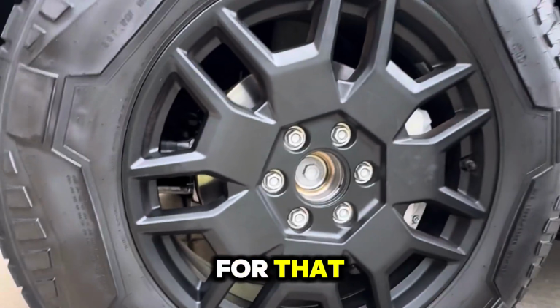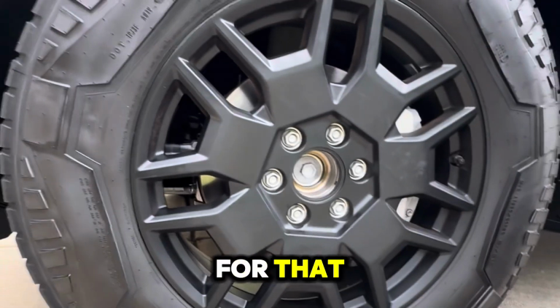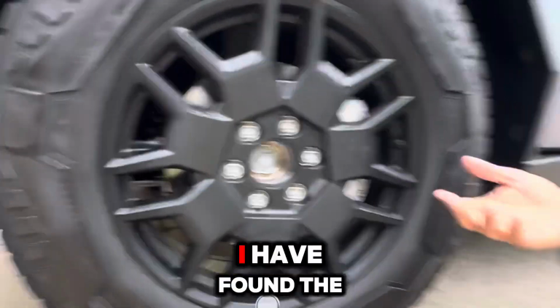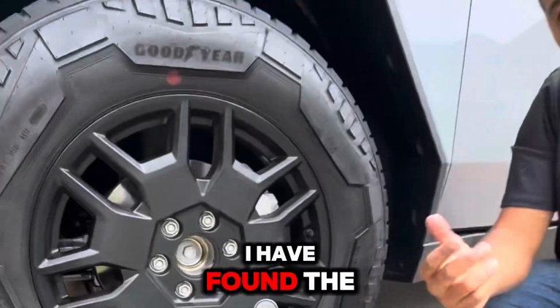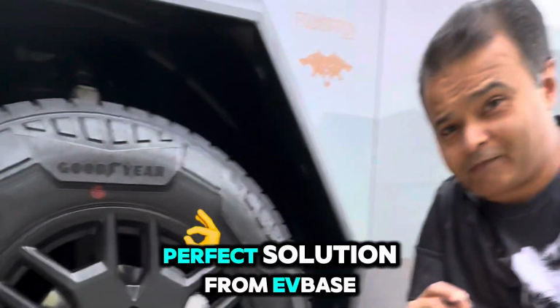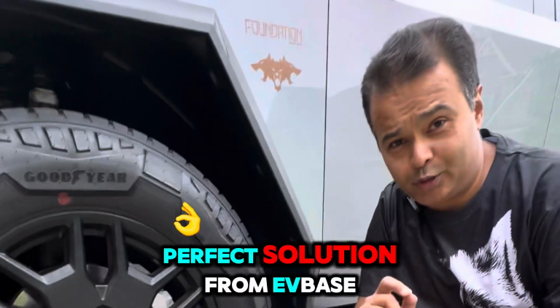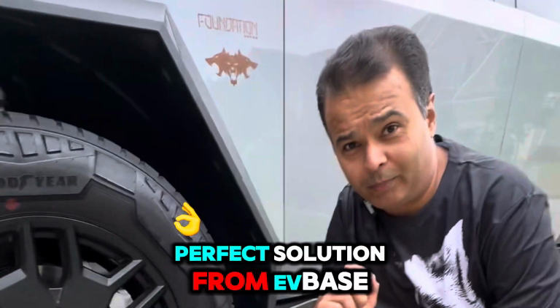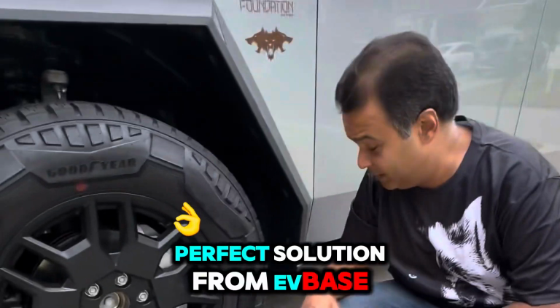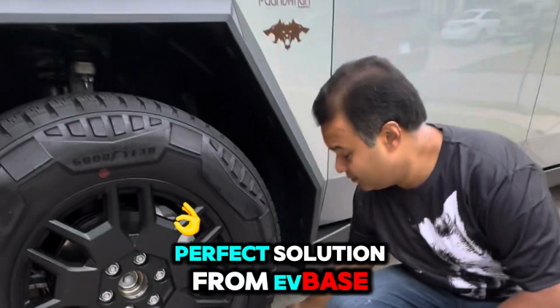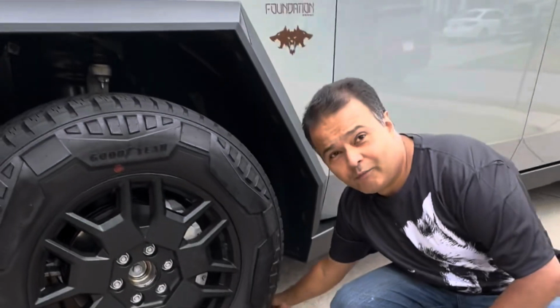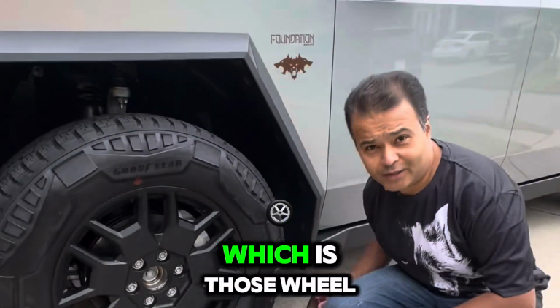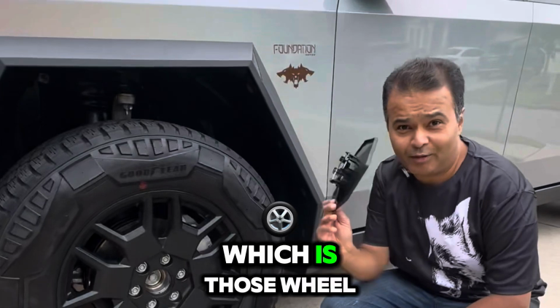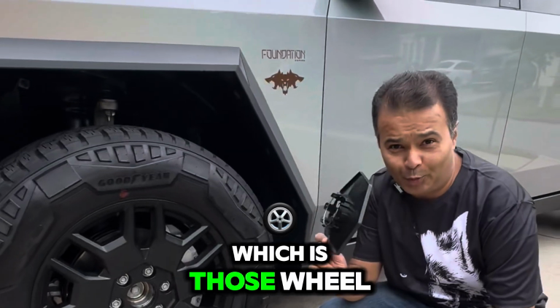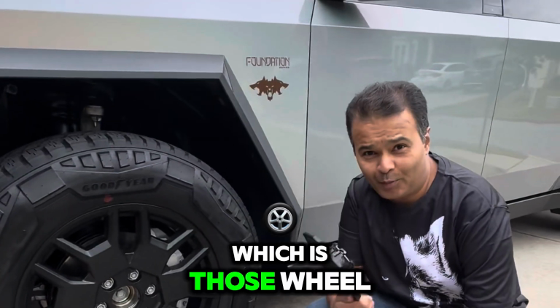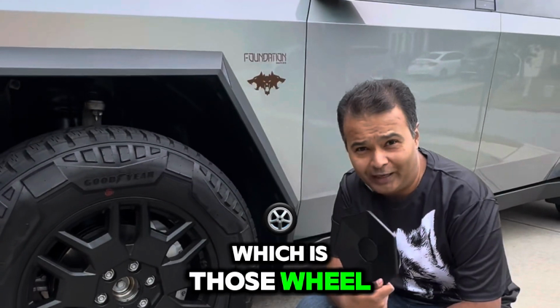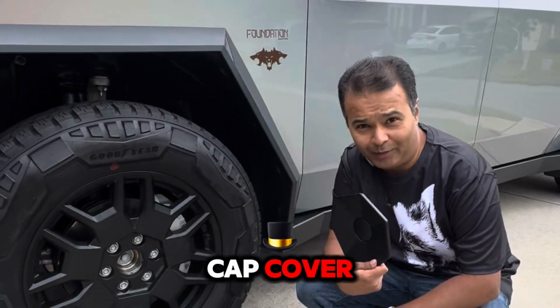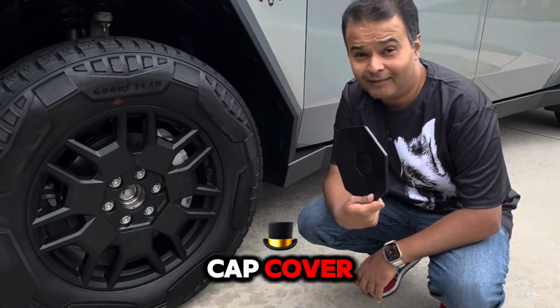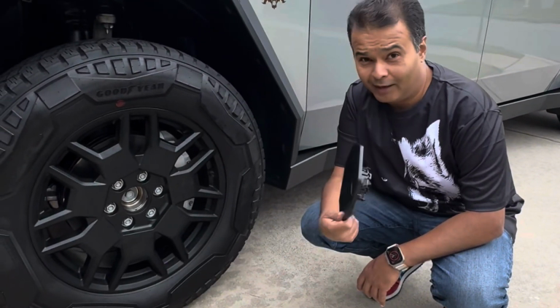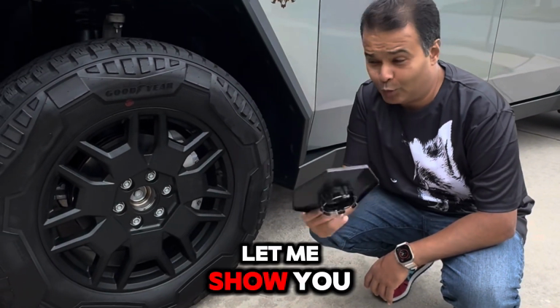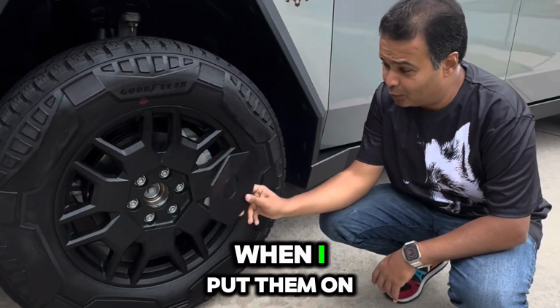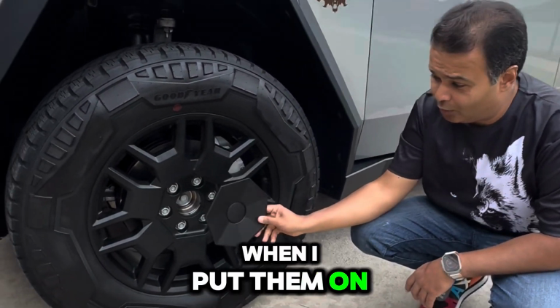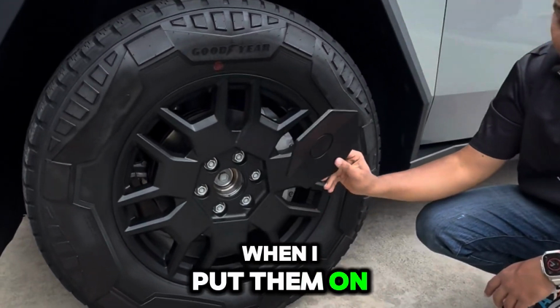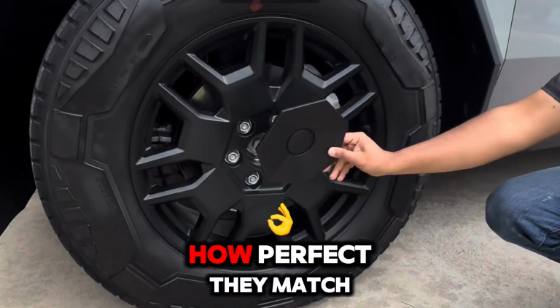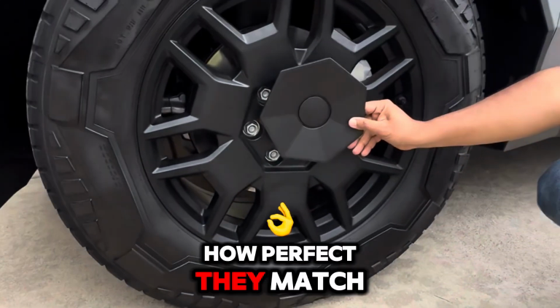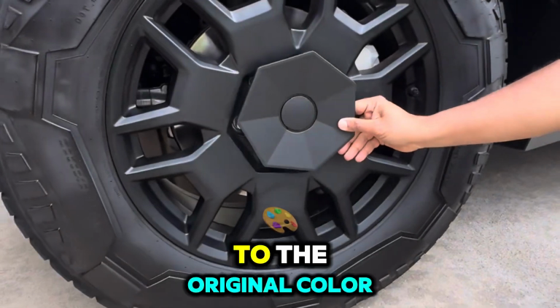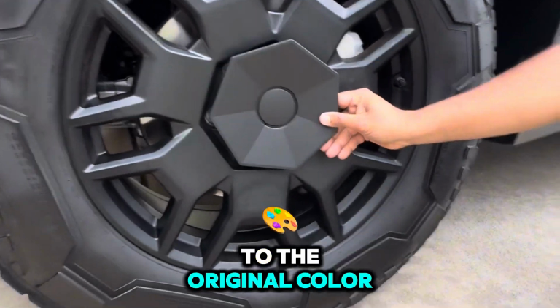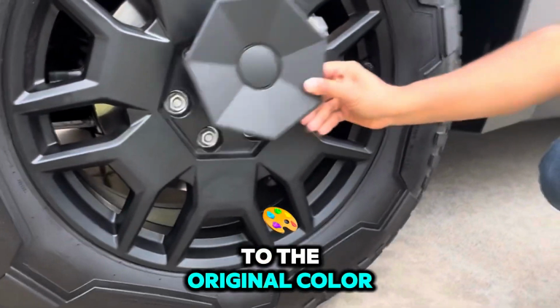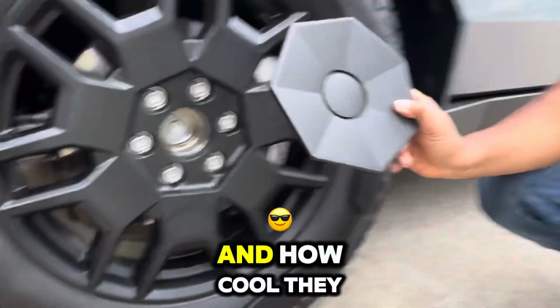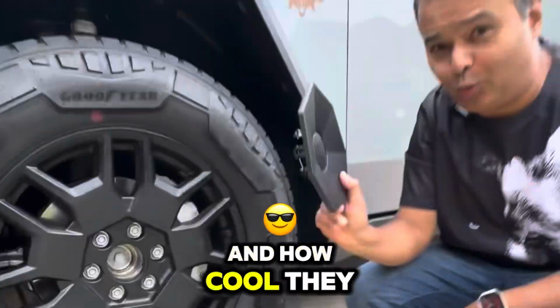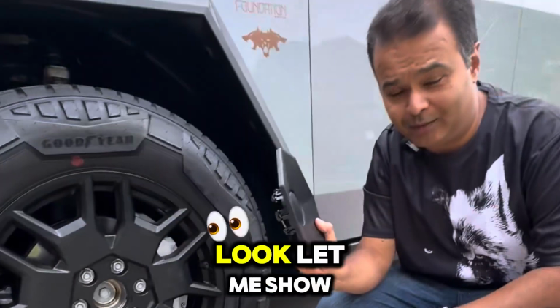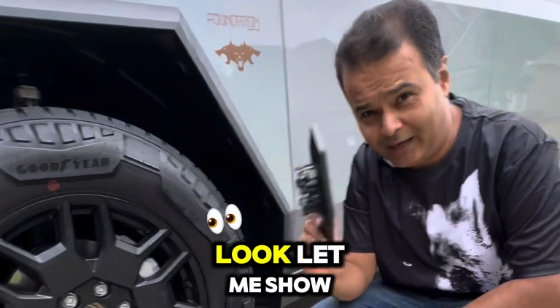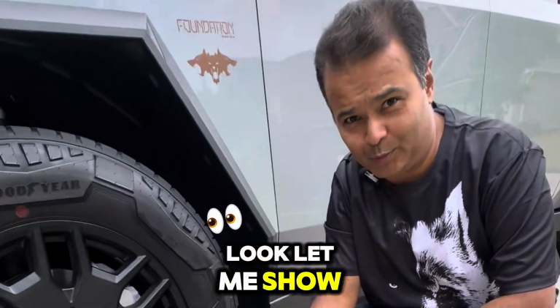For that, I have found the perfect solution from EVDF — these wheel cap covers. Let me show you when I put them on, how perfectly they match the original color and how cool they look.